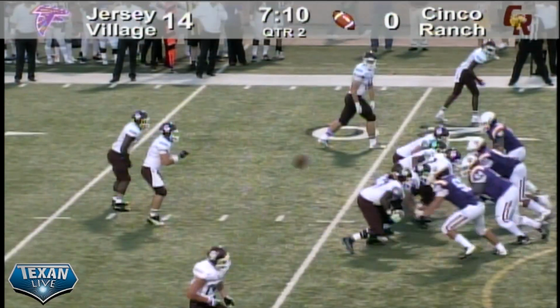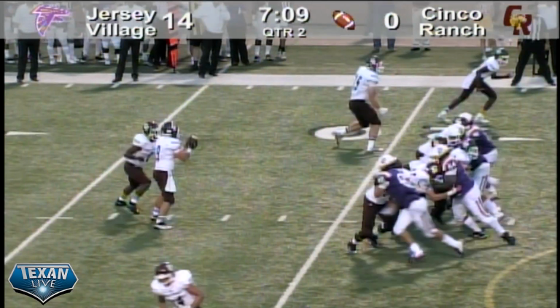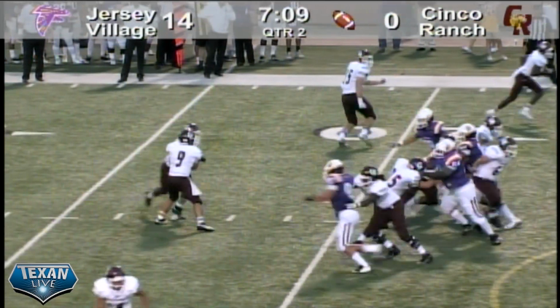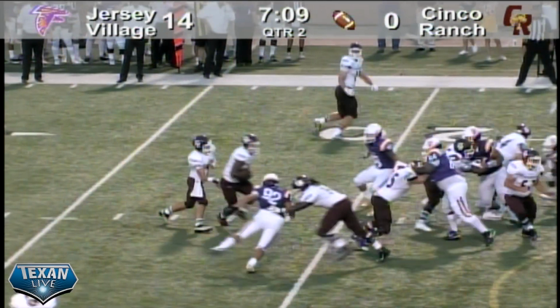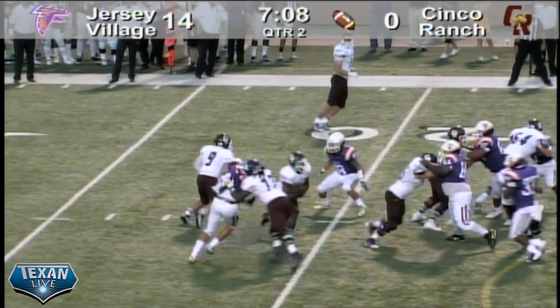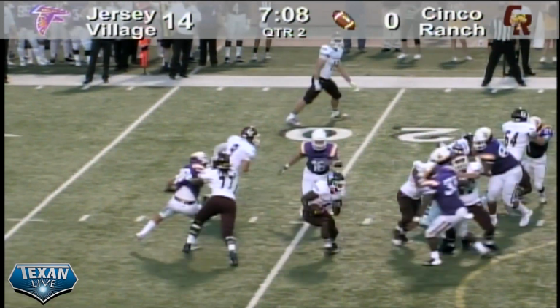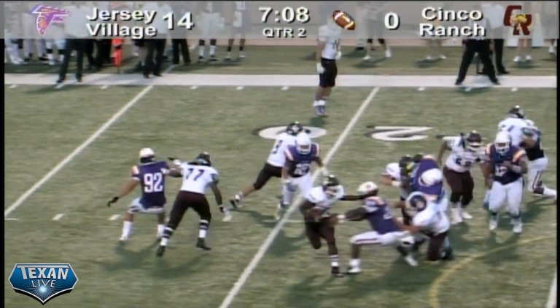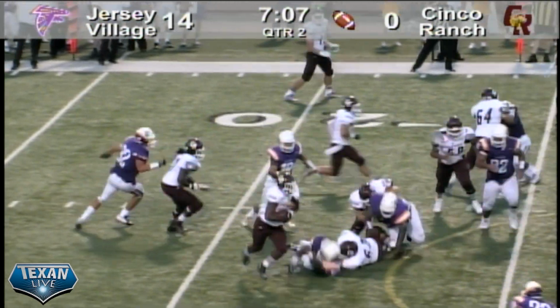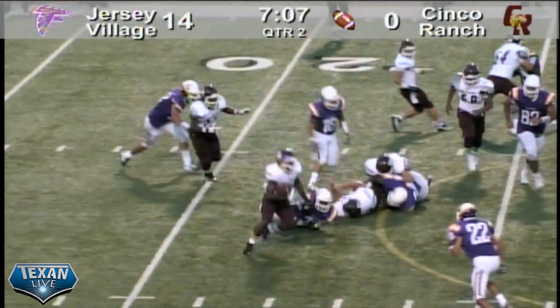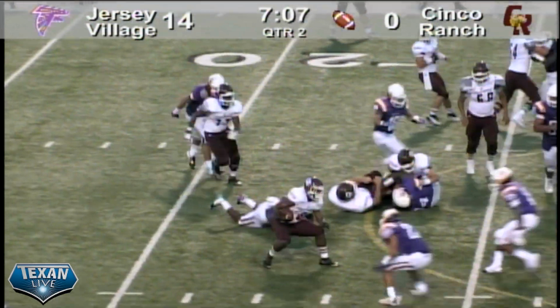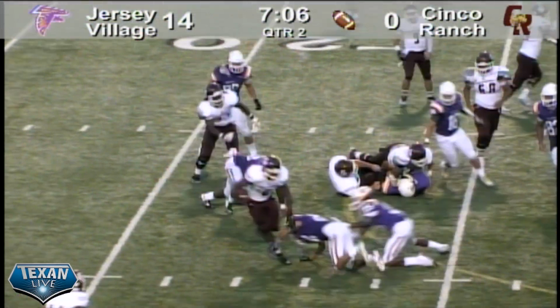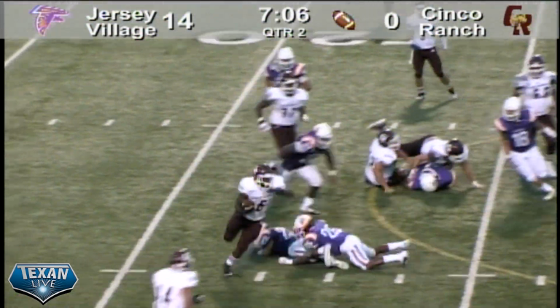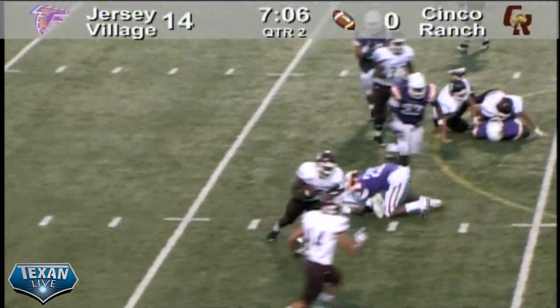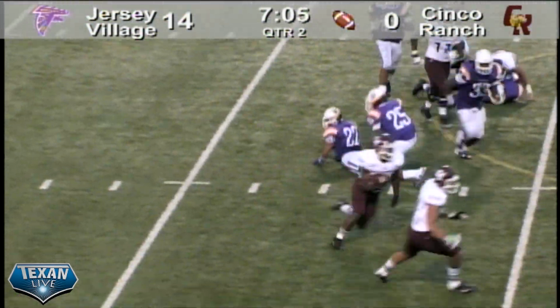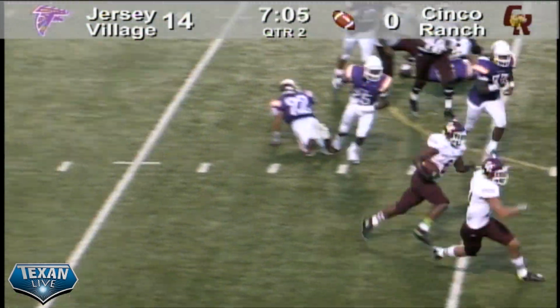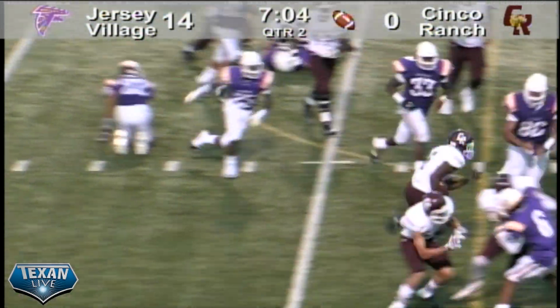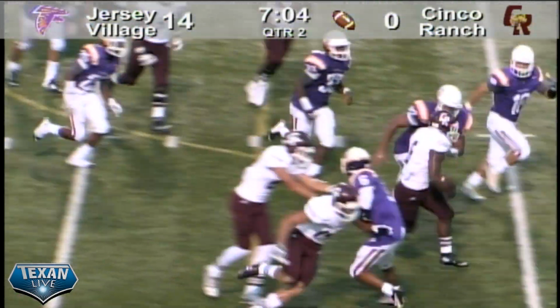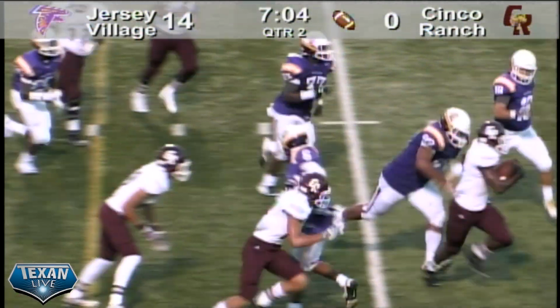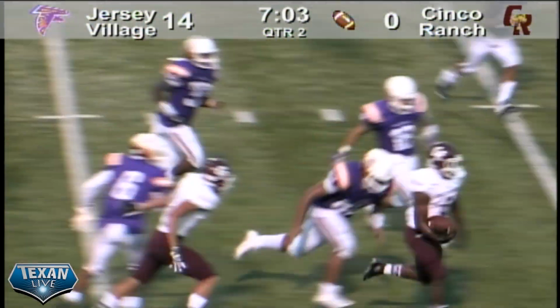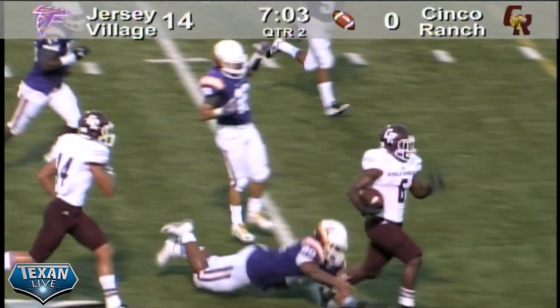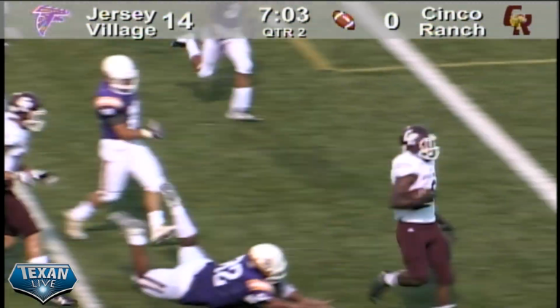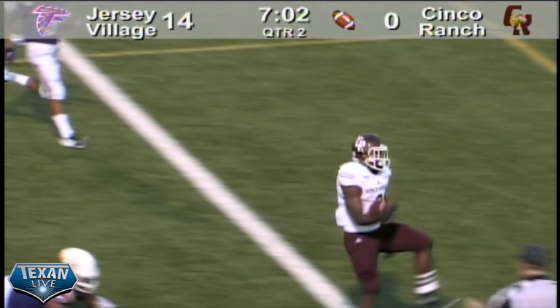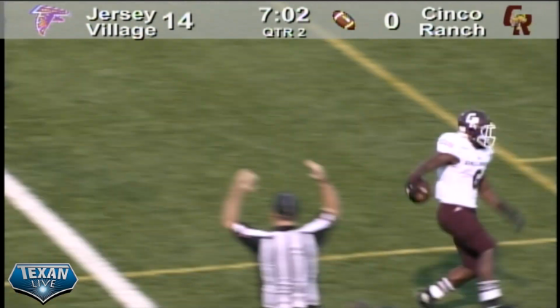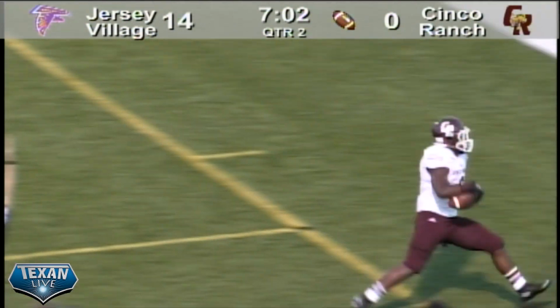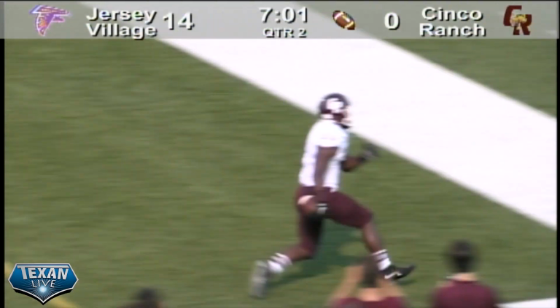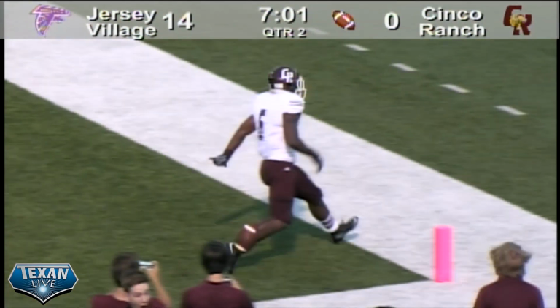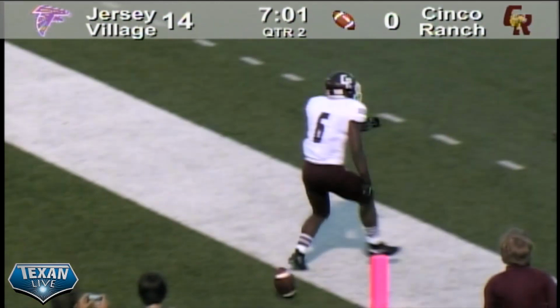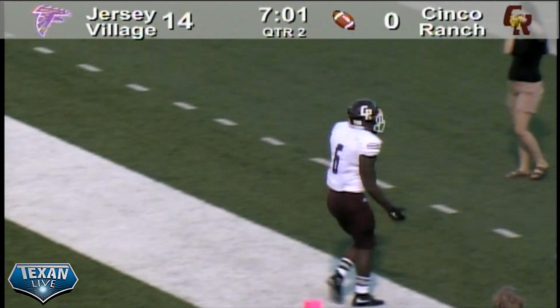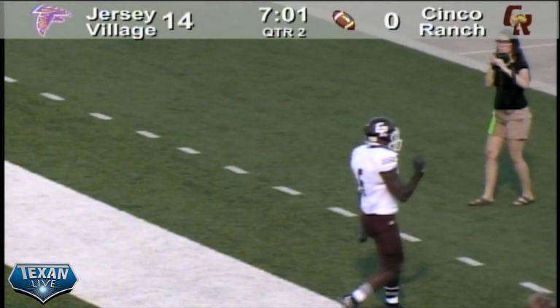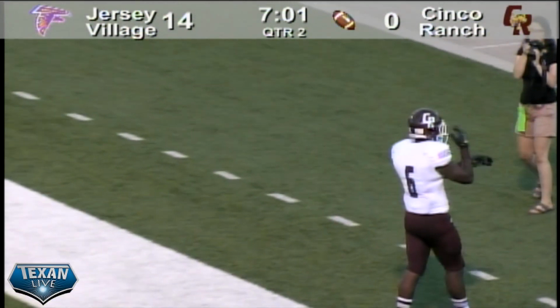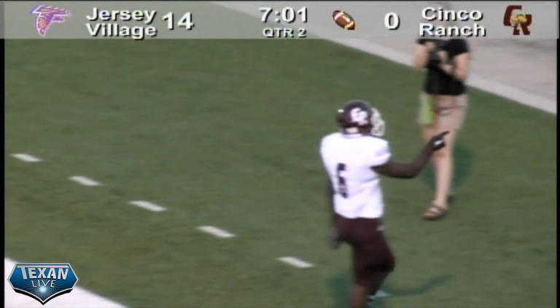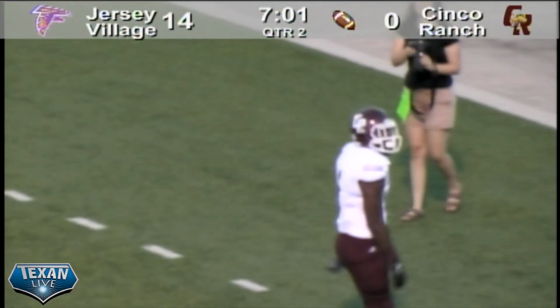Morrison waits for the delivery from the center, he will snap the ball and he'll hand it off to his running back — Johnson. Johnson takes it around the right side, bounces around and runs it into the end zone. Touchdown Cinco!